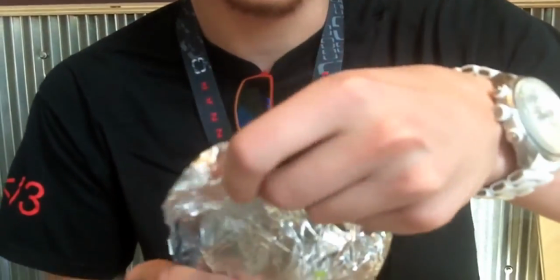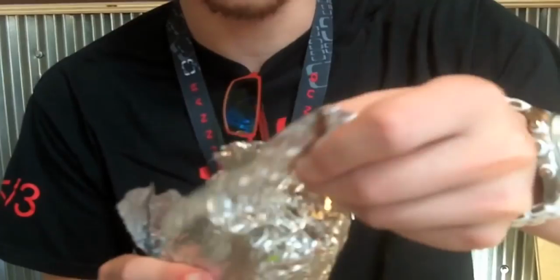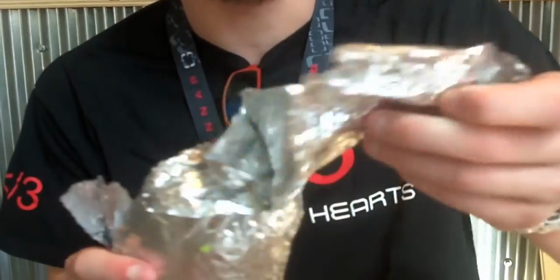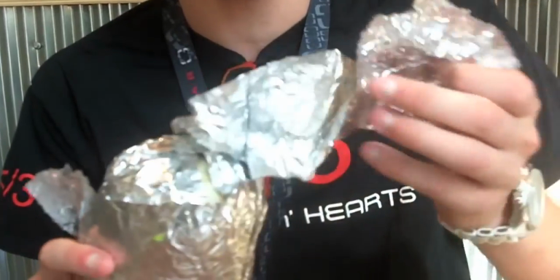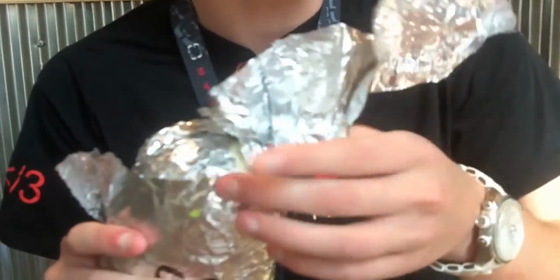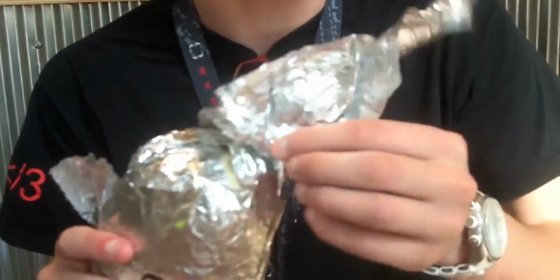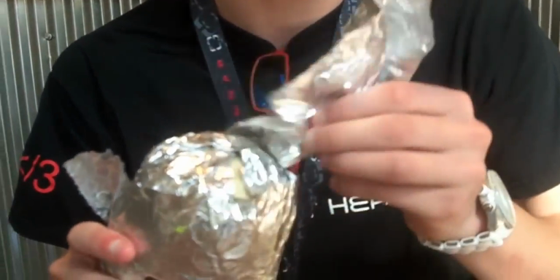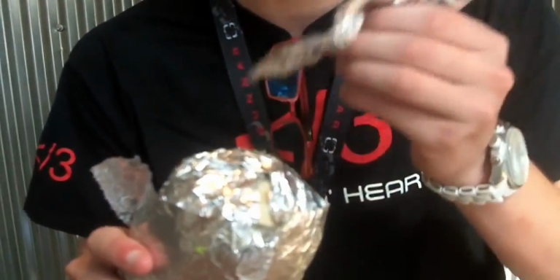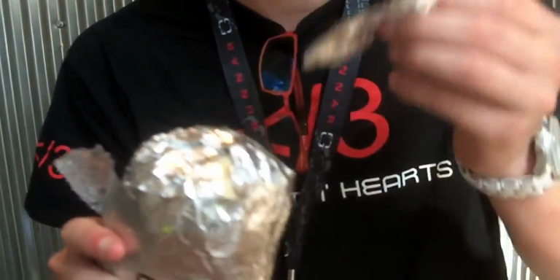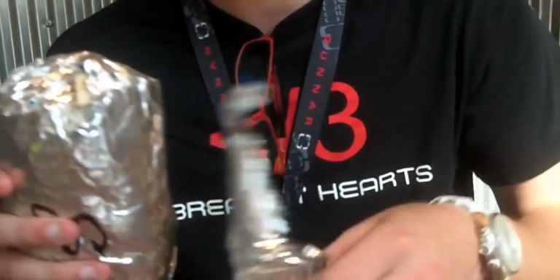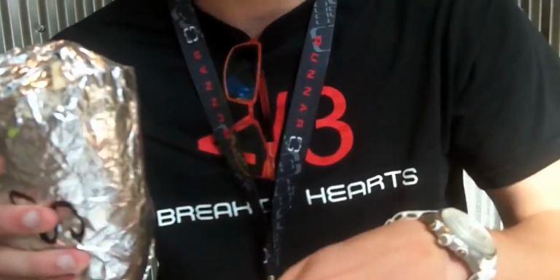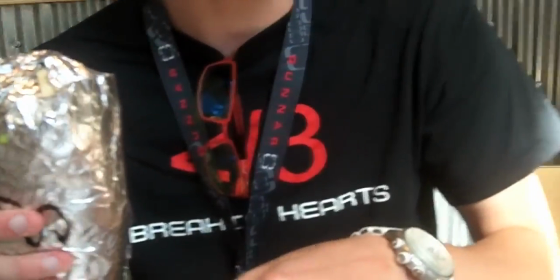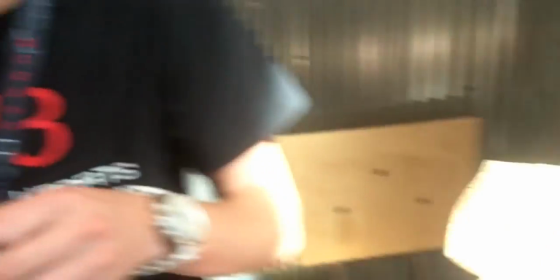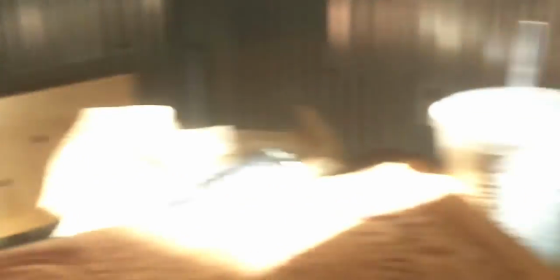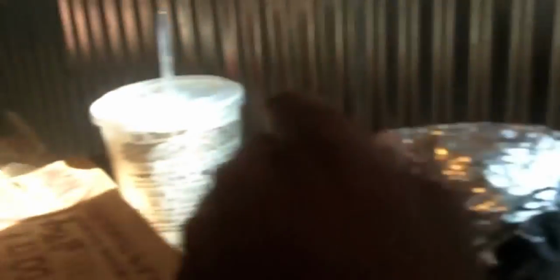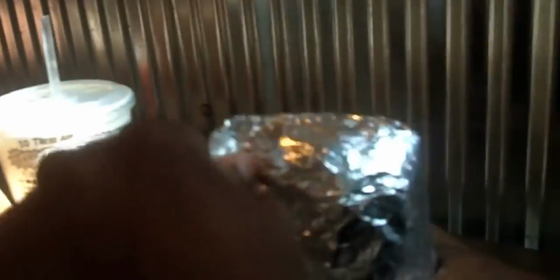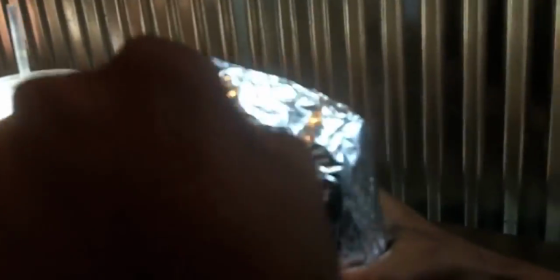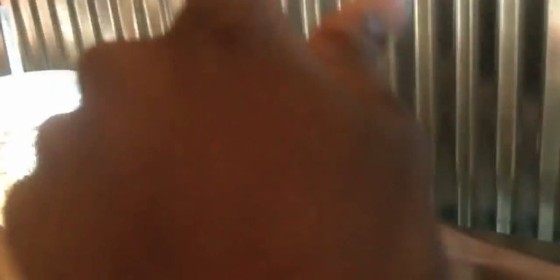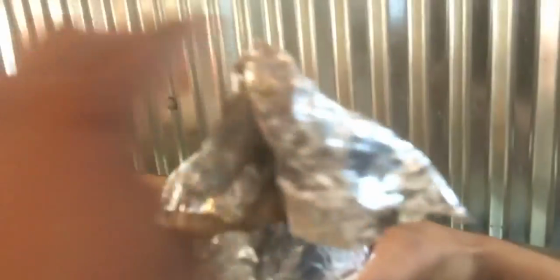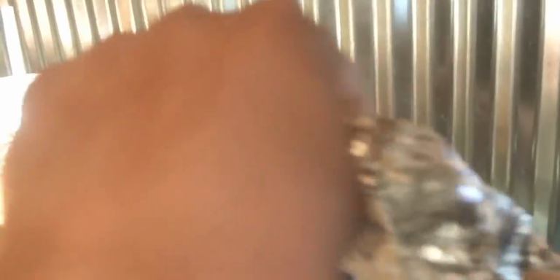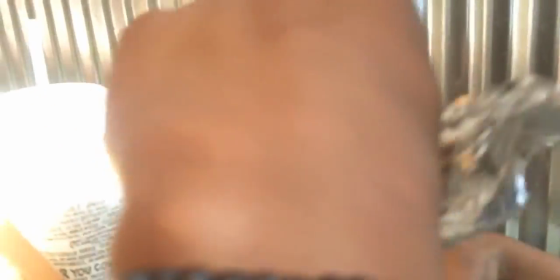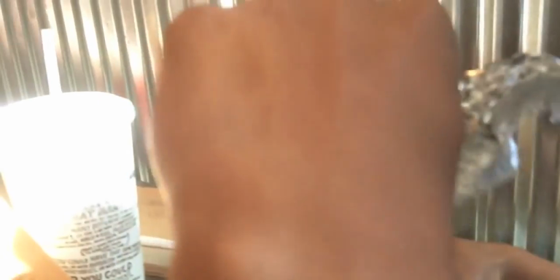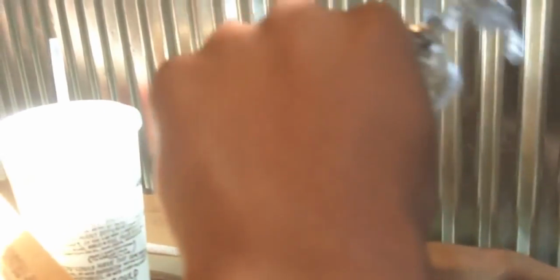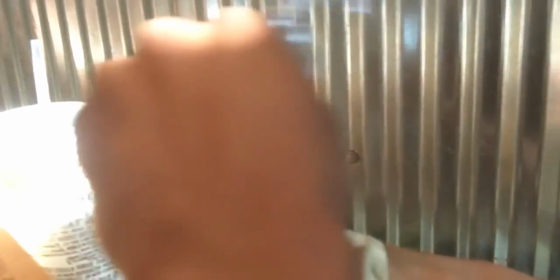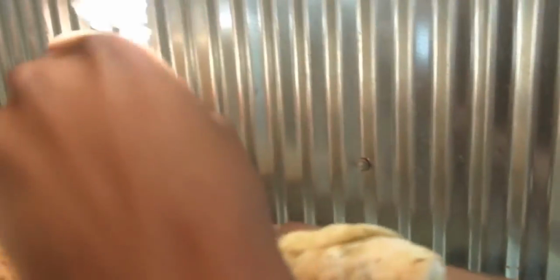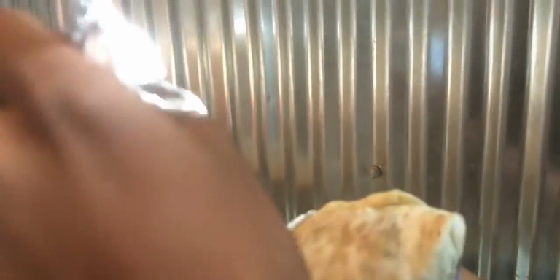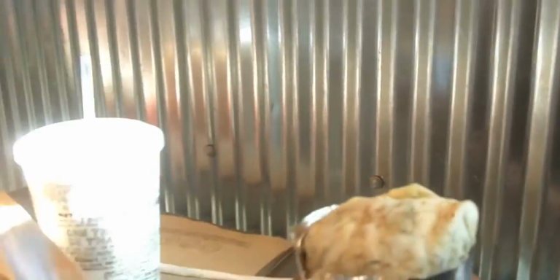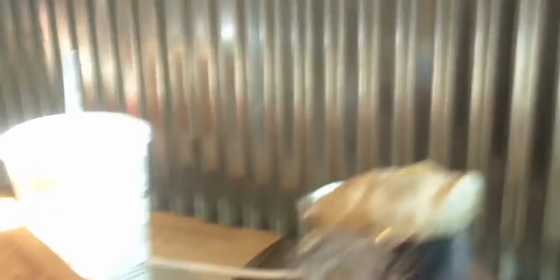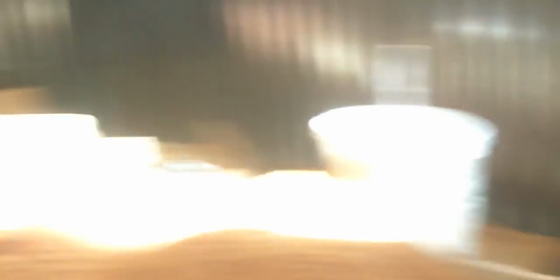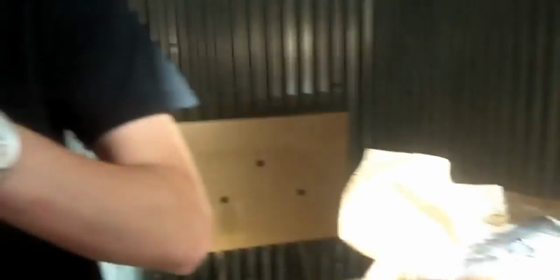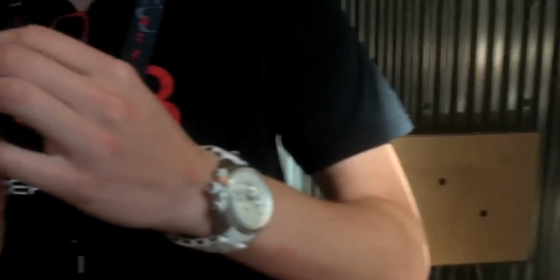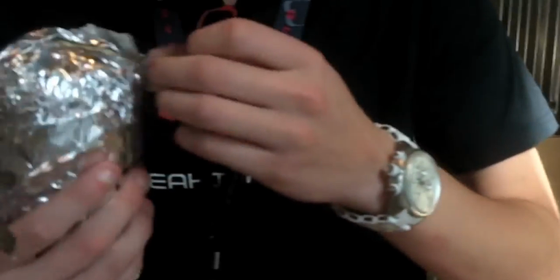You use the foil. You rip the top off. Follow me, Vash. Come on, I know you can do it. Rip it. The top has been ripped.